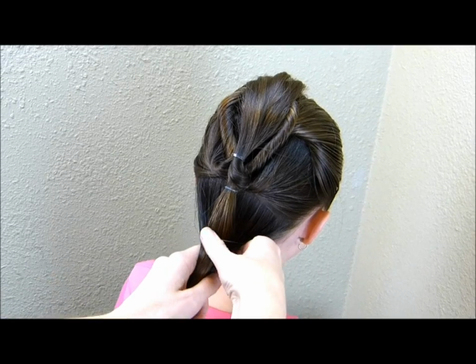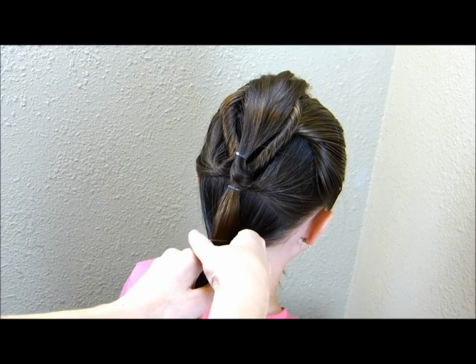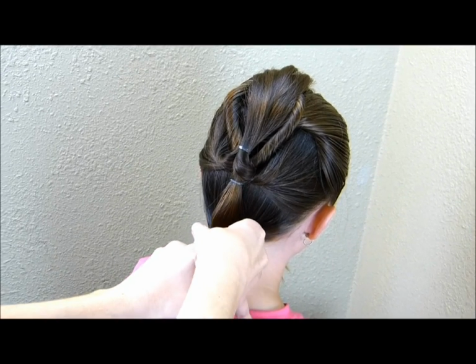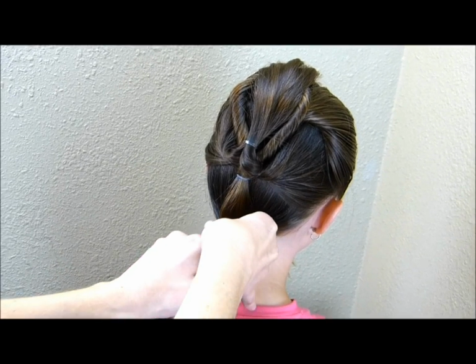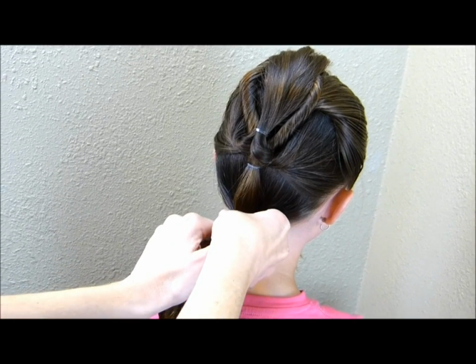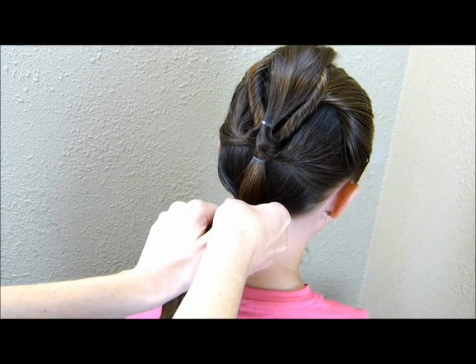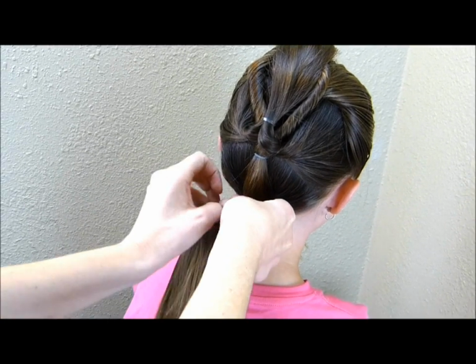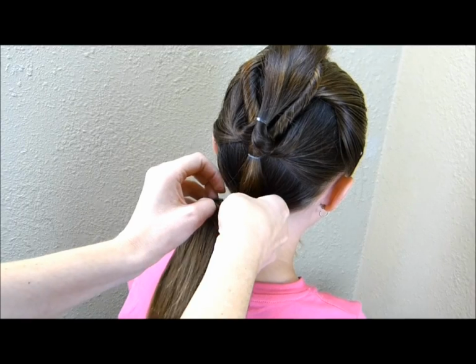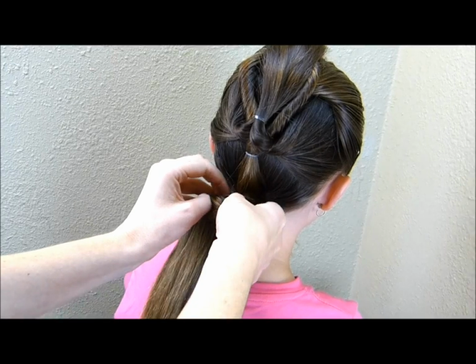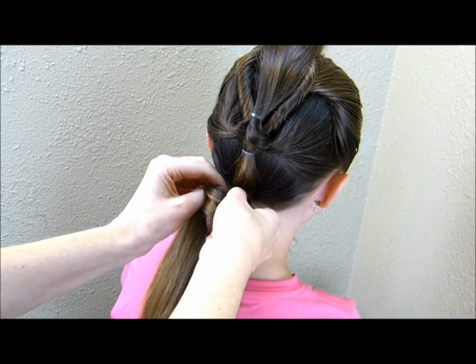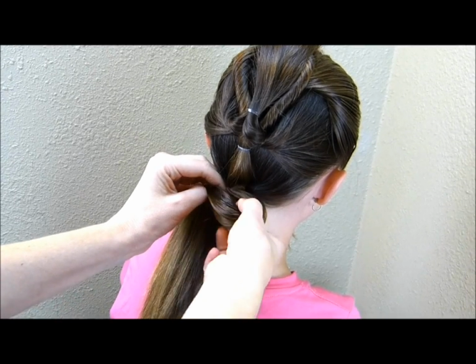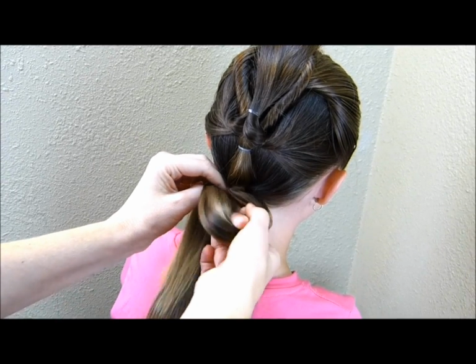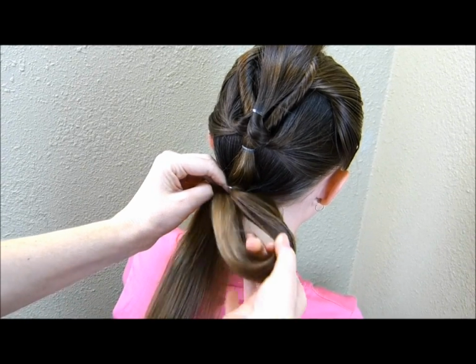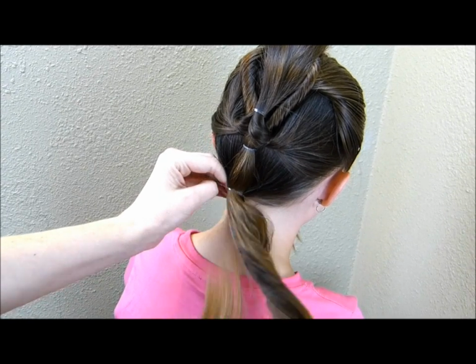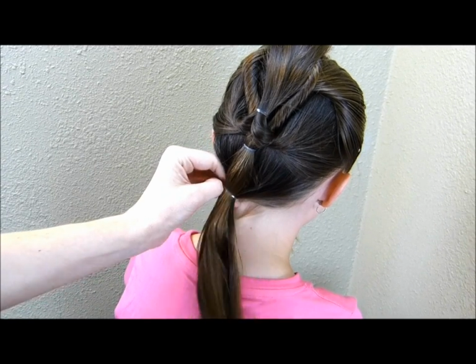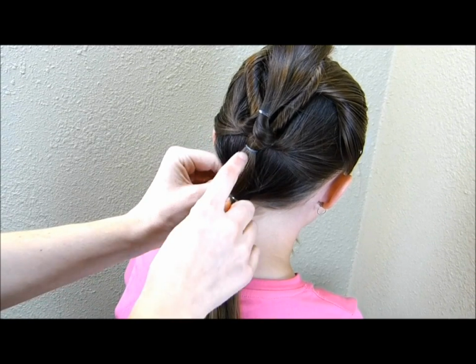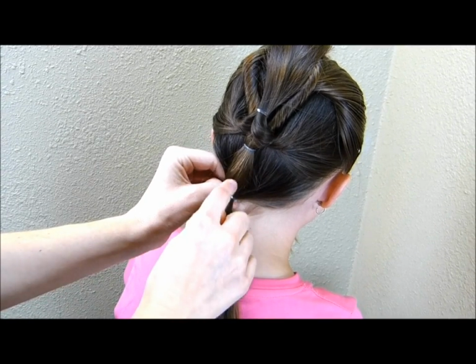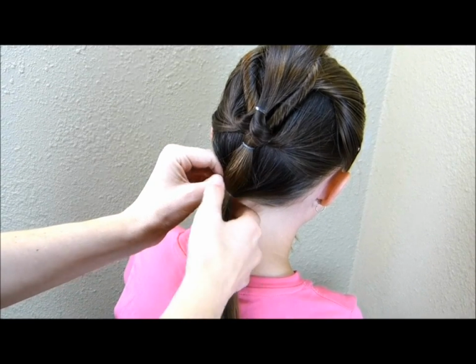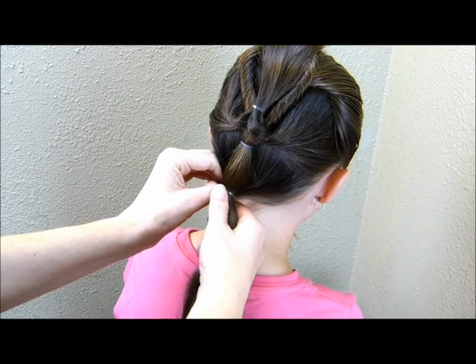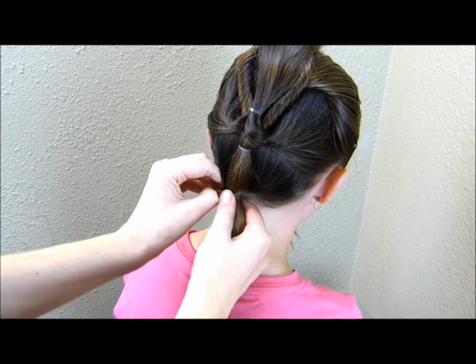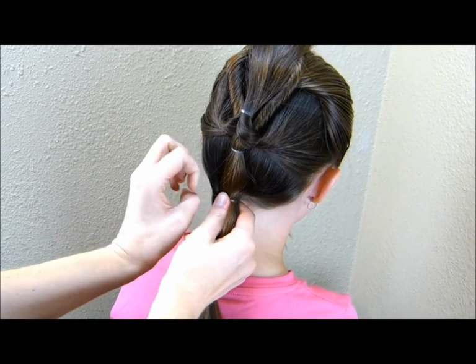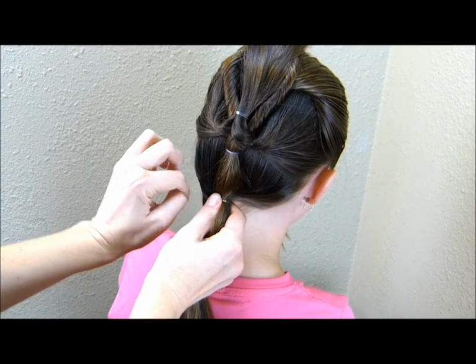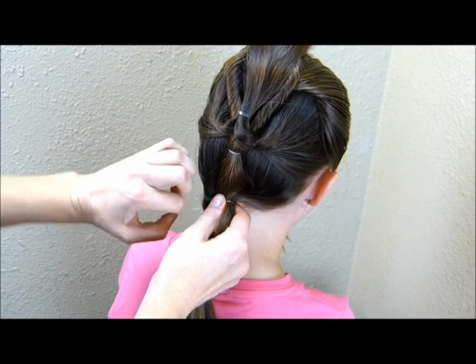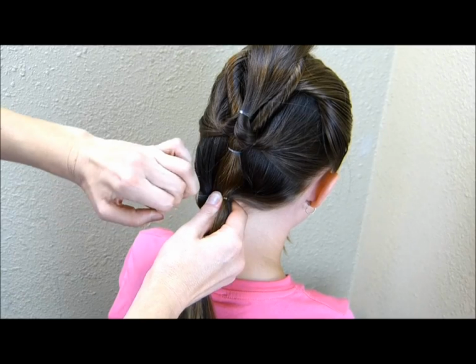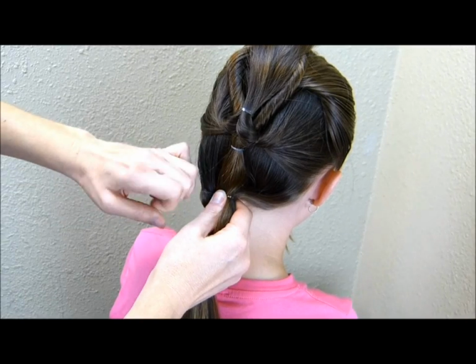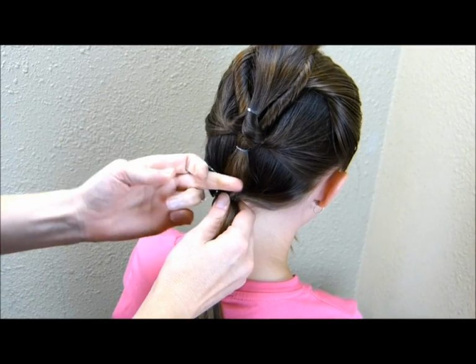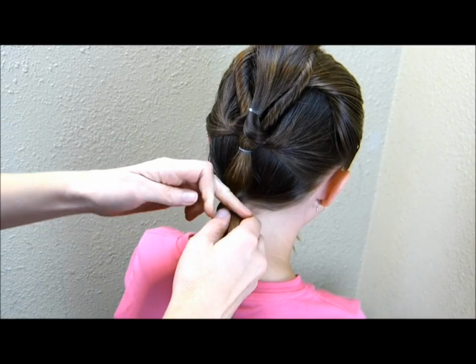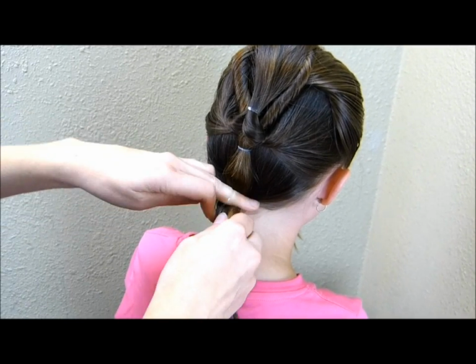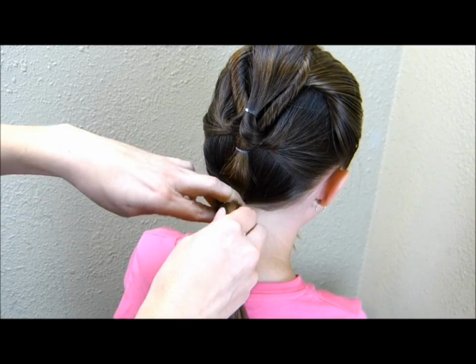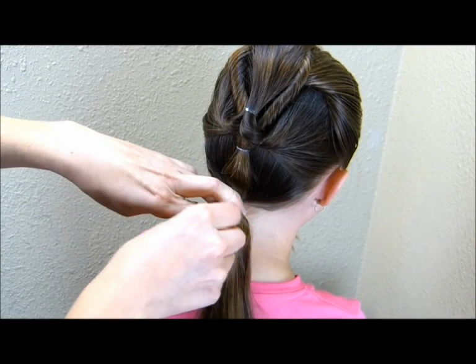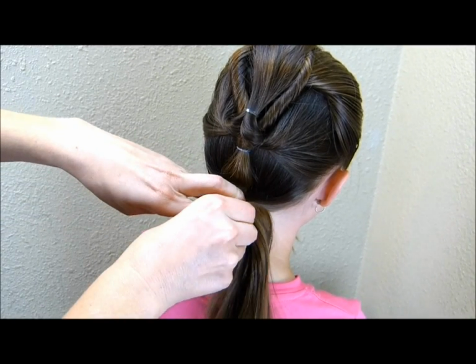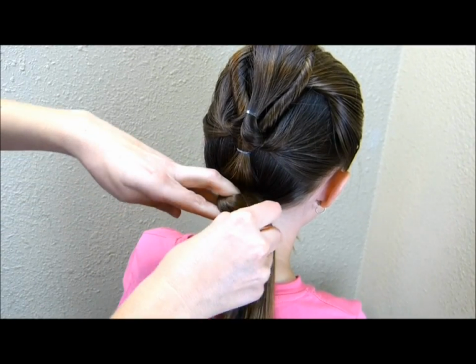As you're adding this last elastic, you just want to be careful that you don't pull too hard on this little ponytail, because if you do it's going to pull that heart on the top right out of place.